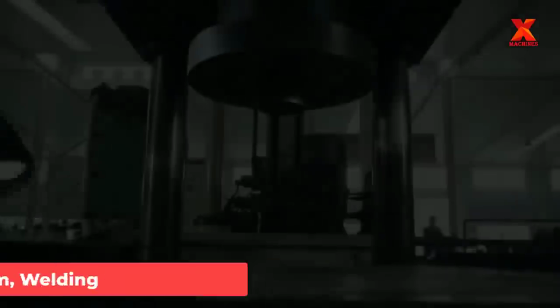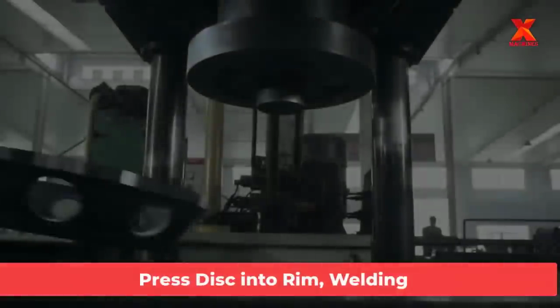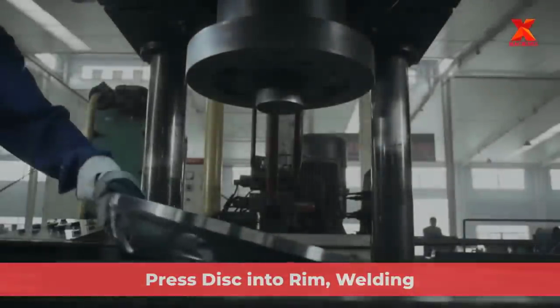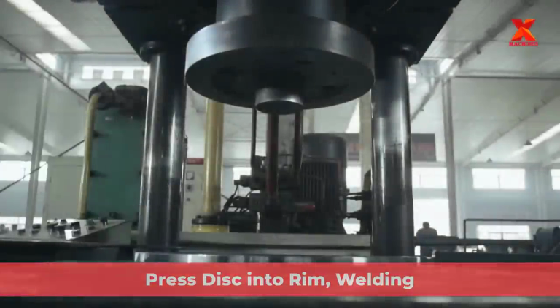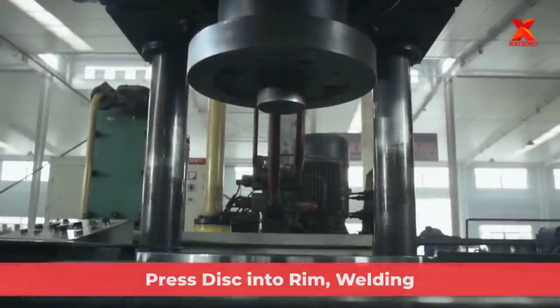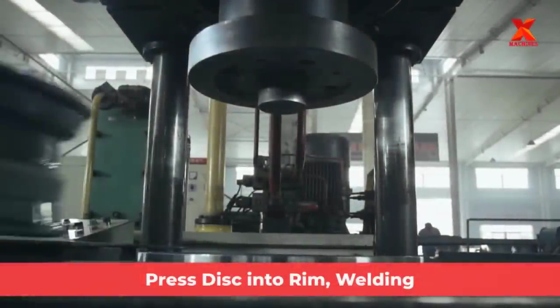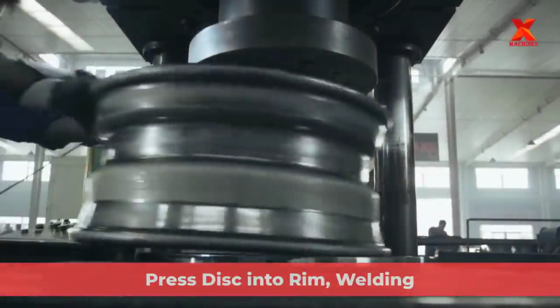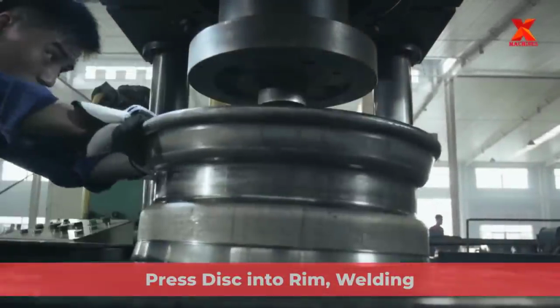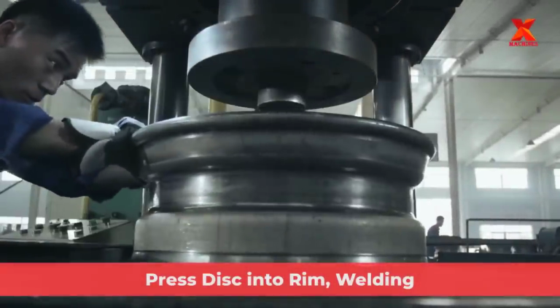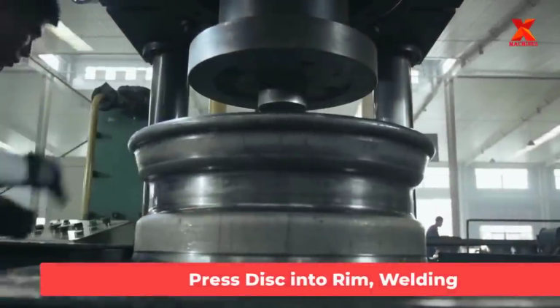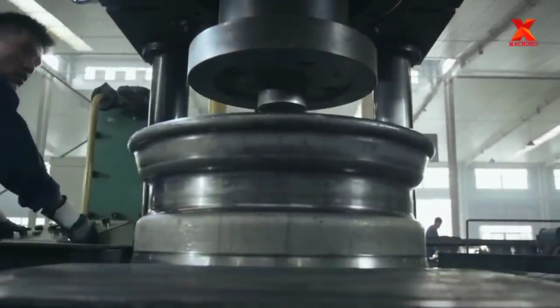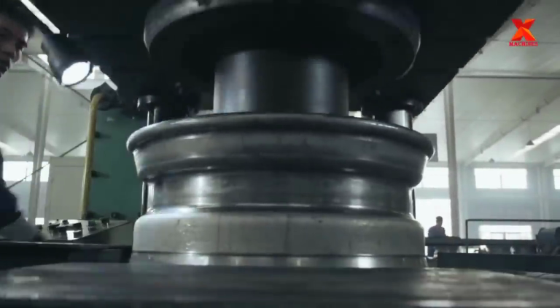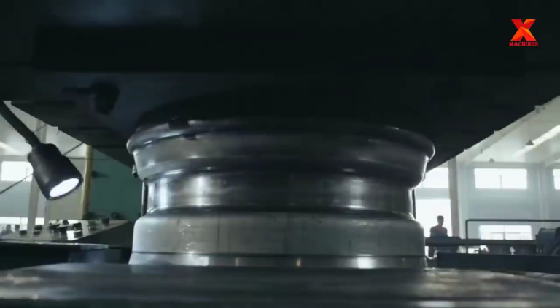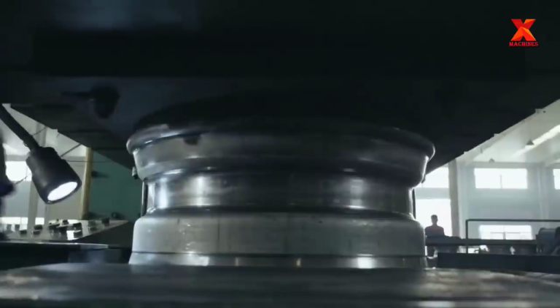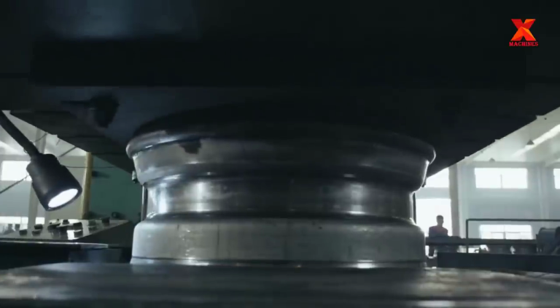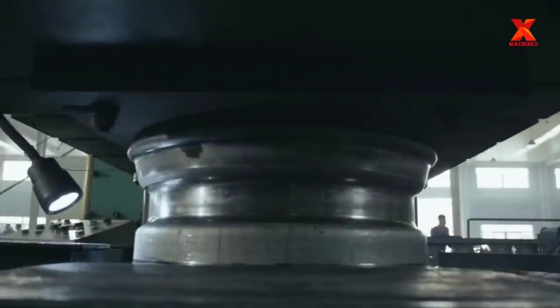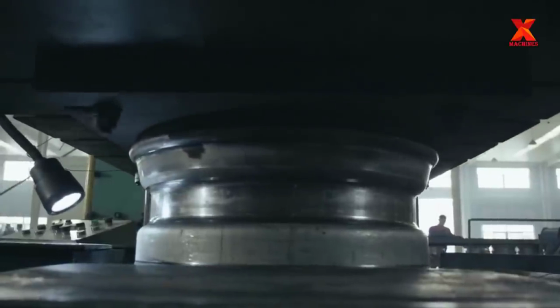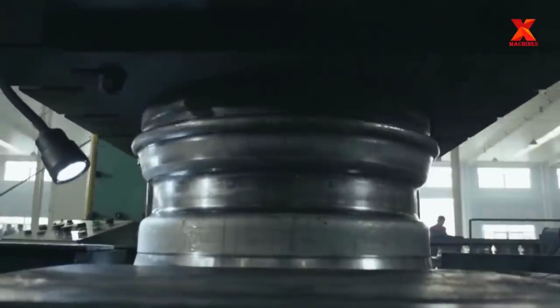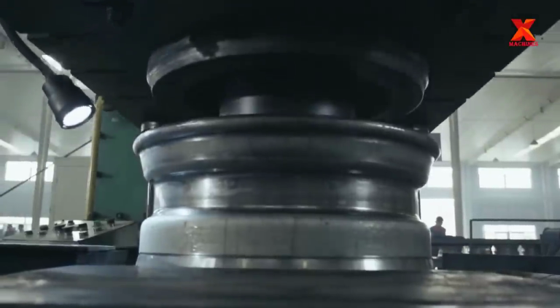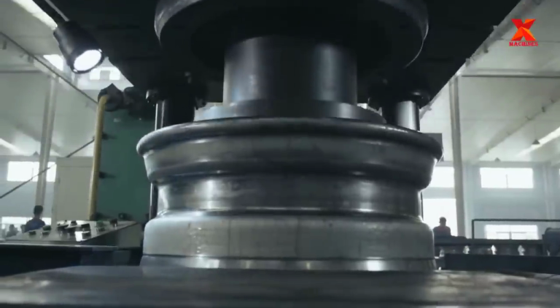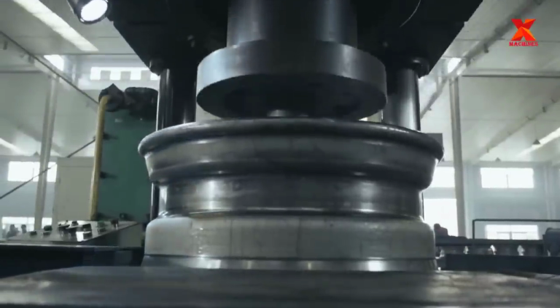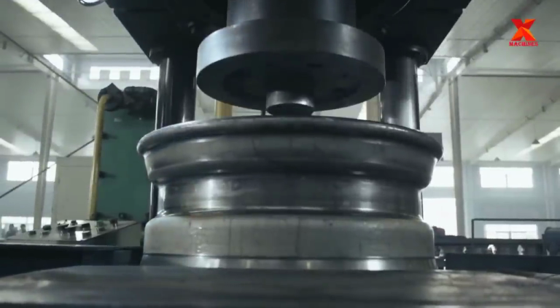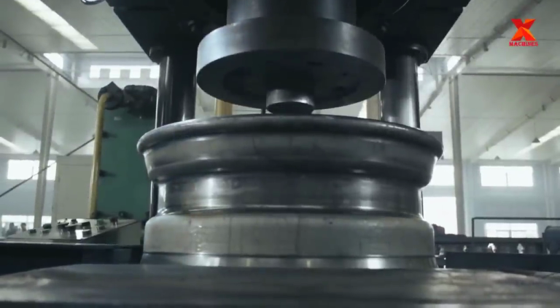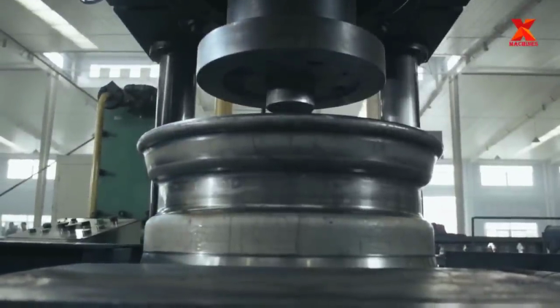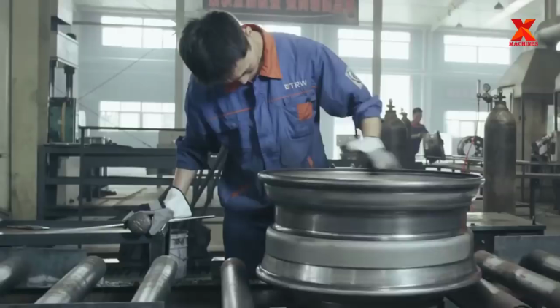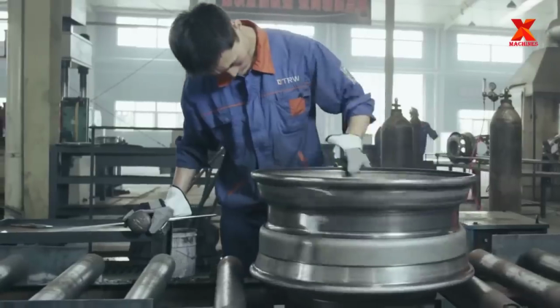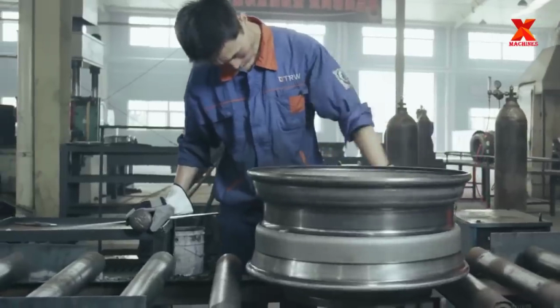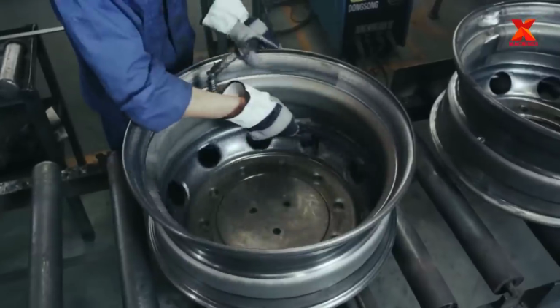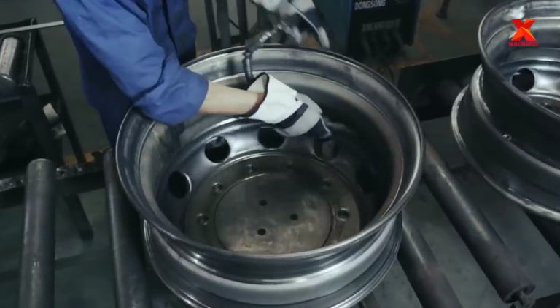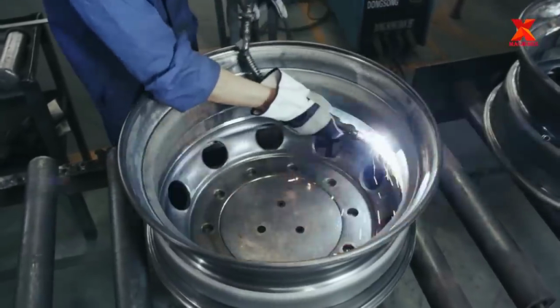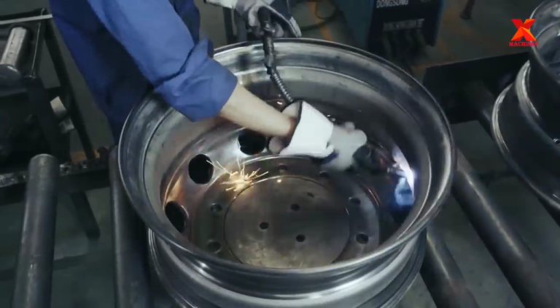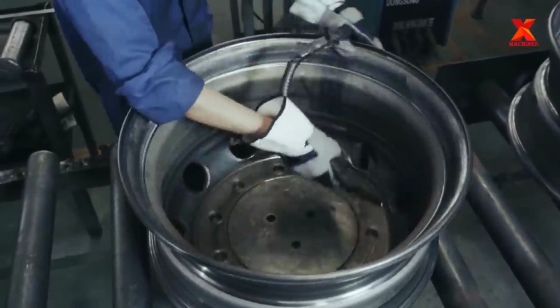A steel wheel is made of the wheel rim and the wheel disc. The wheel rim and tire form an airtight unit for bearing the vehicle's weight and transmitting power. The wheel disc is connected to a hub and transmits the power from the engine. Usually, the wheel rim and disc of trucks are connected by welding.